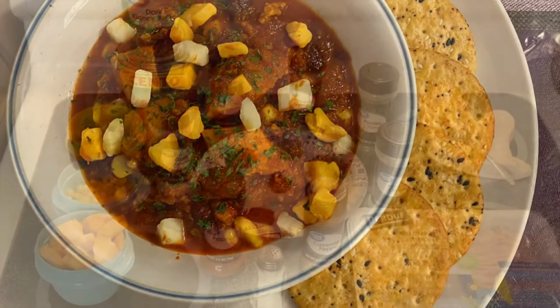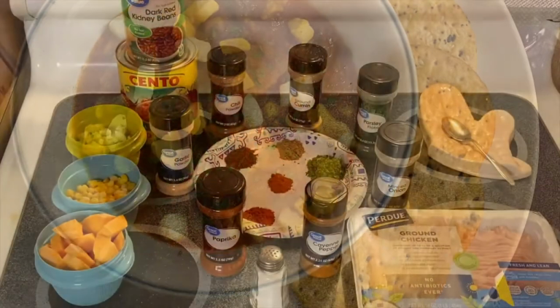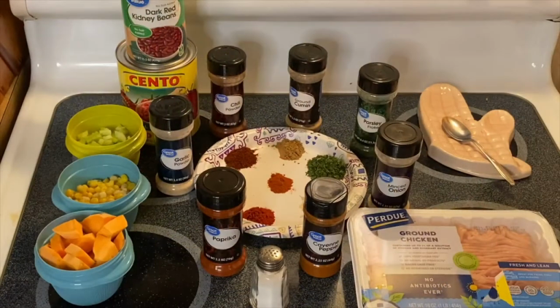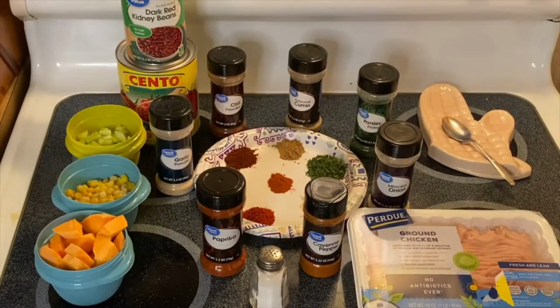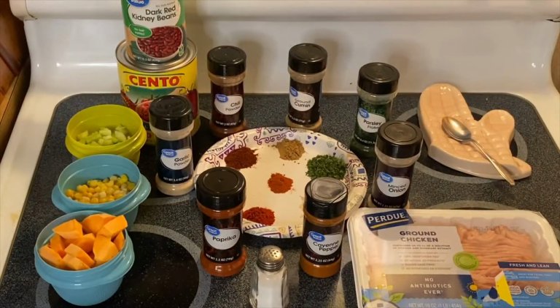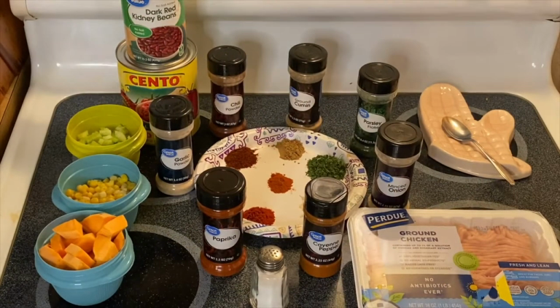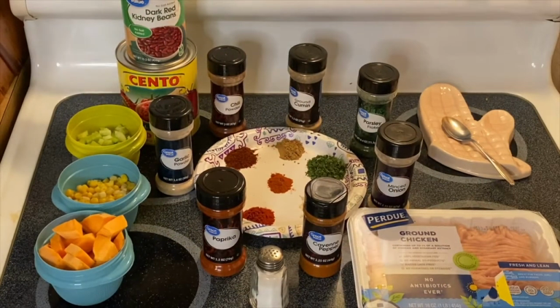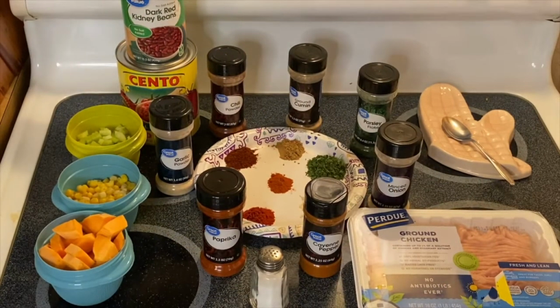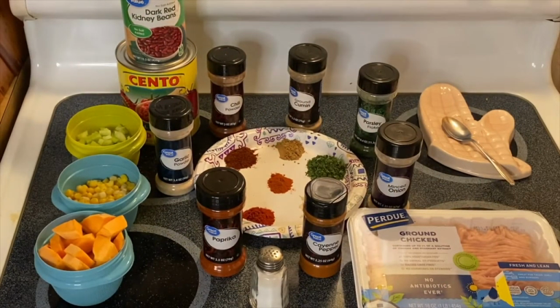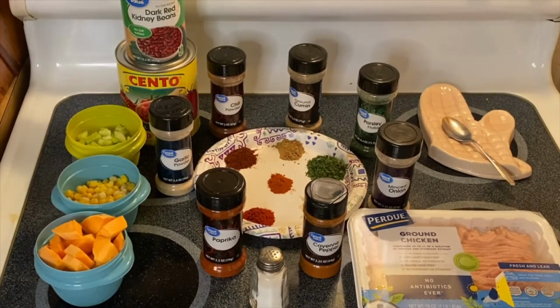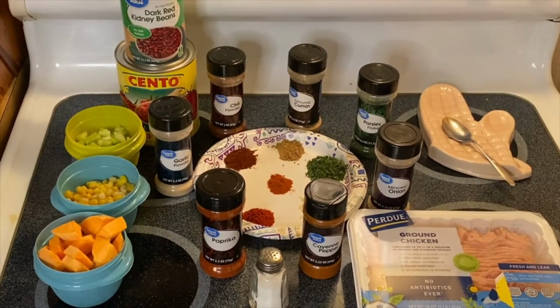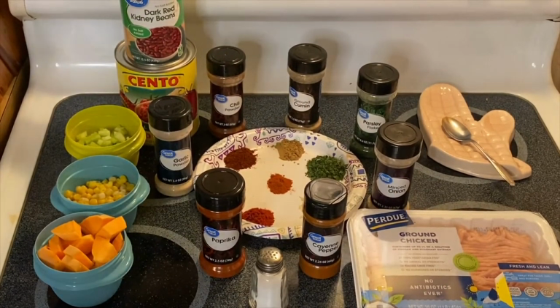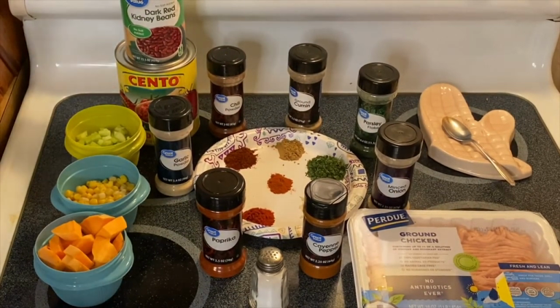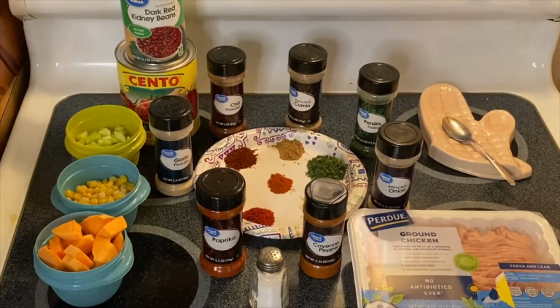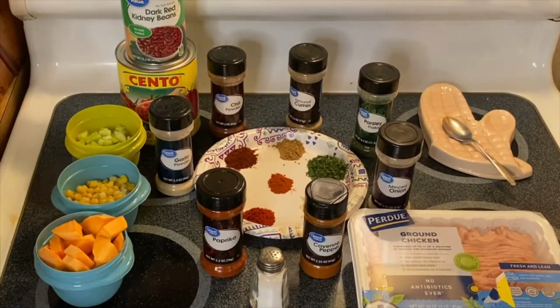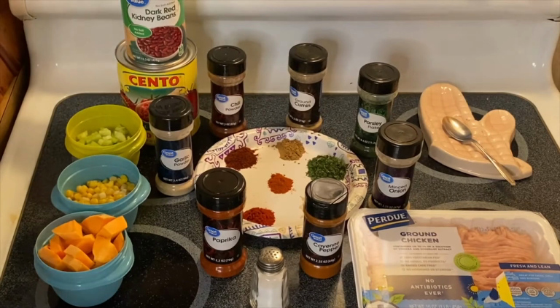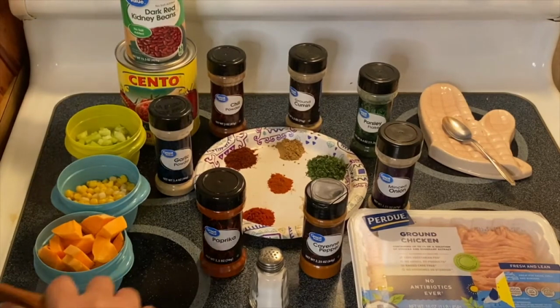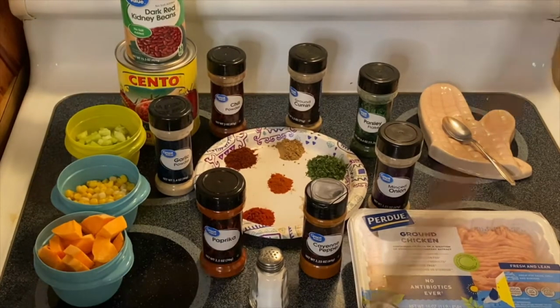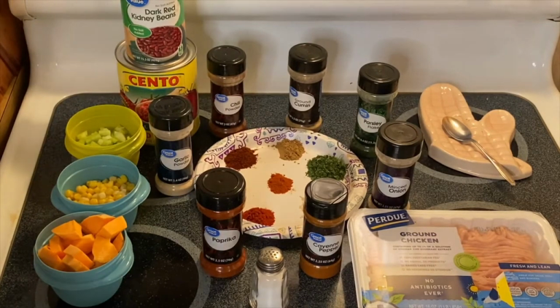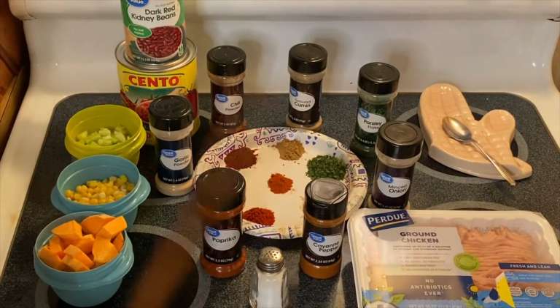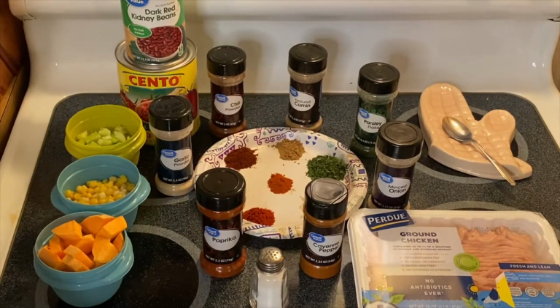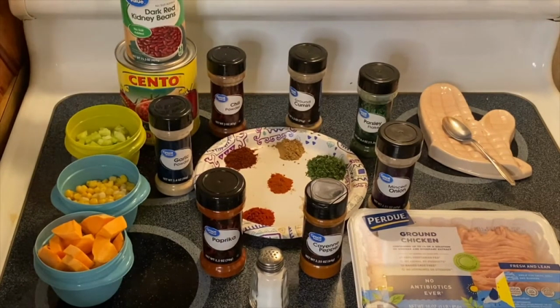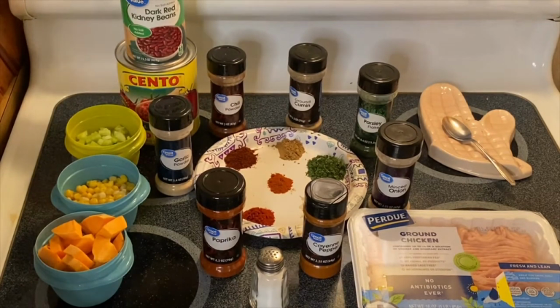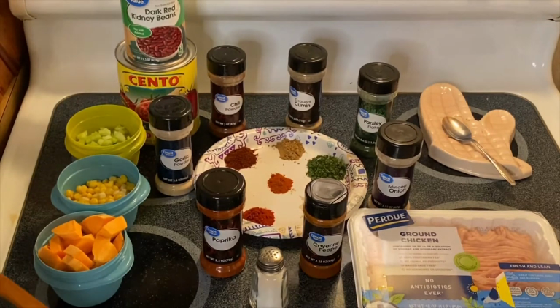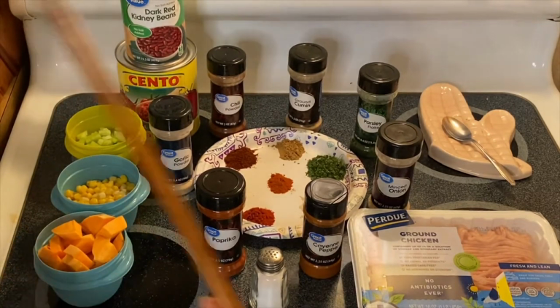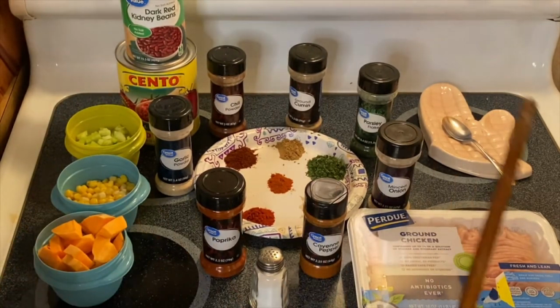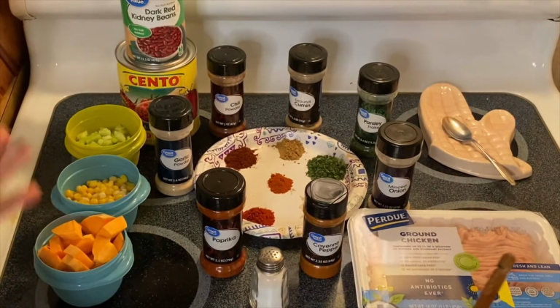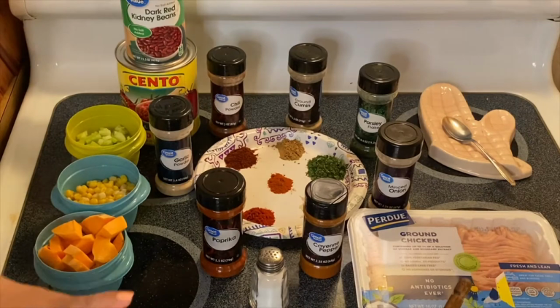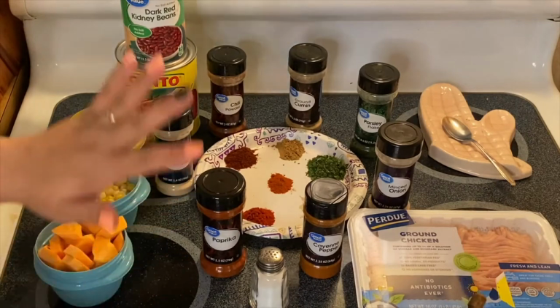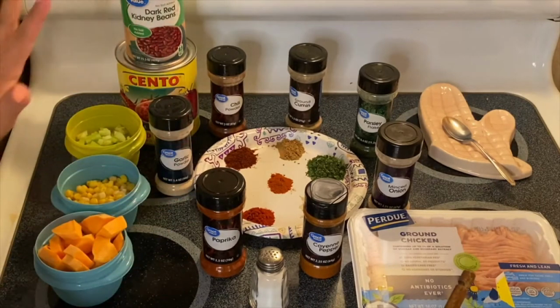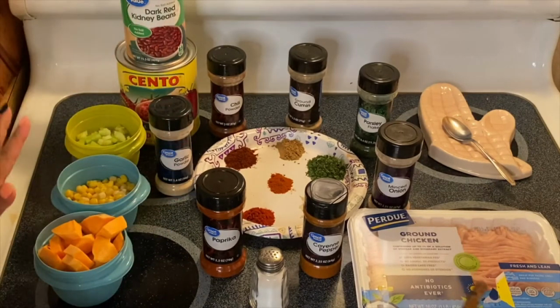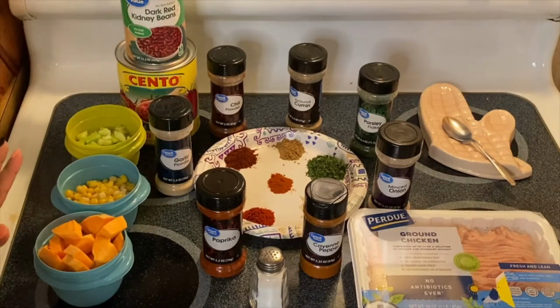Hi guys, welcome to my channel! This is Anna. We're going to make our beautiful chili today, and what I have right here are our beautiful ingredients. If you can see the combination of colors — this is delicious, guys.